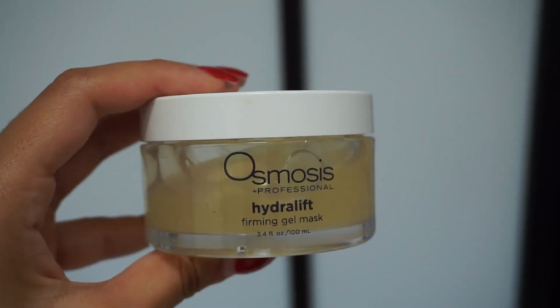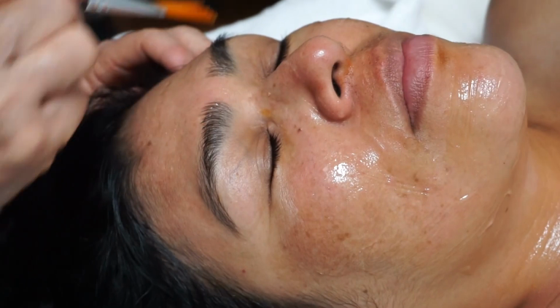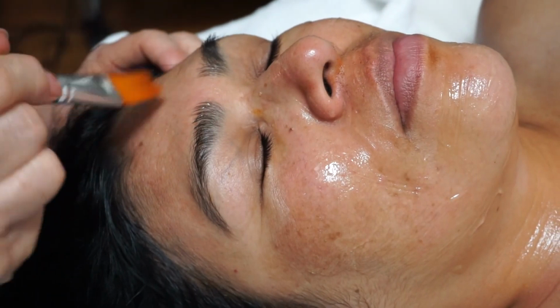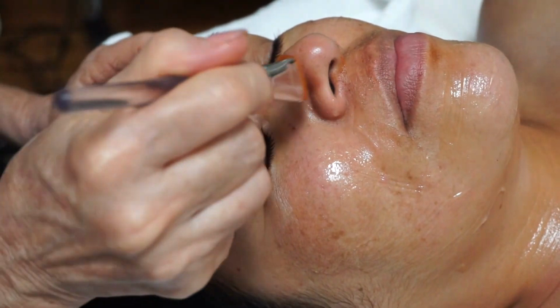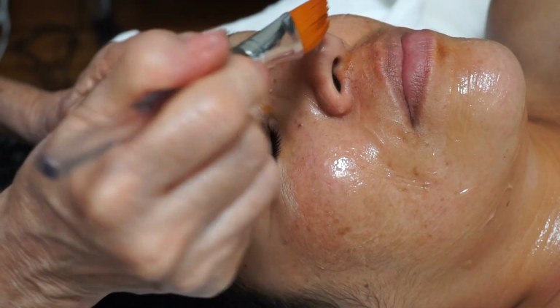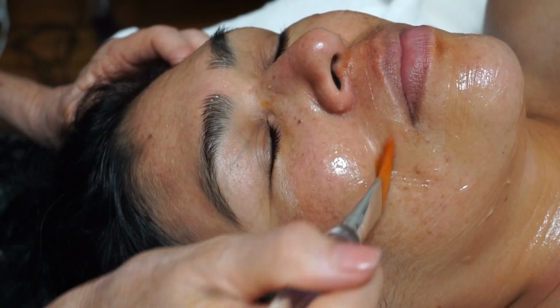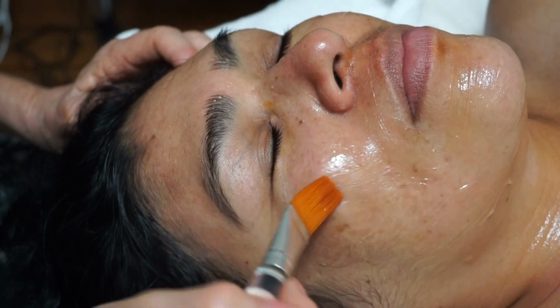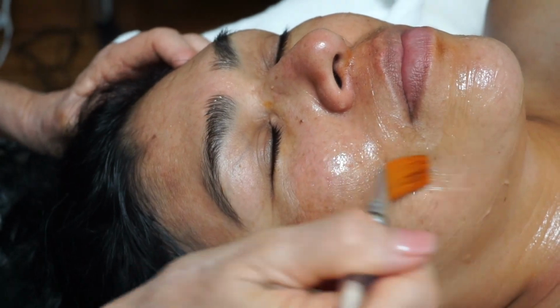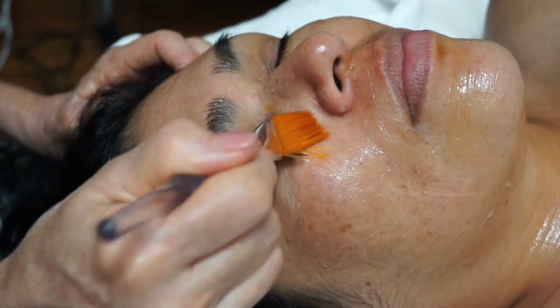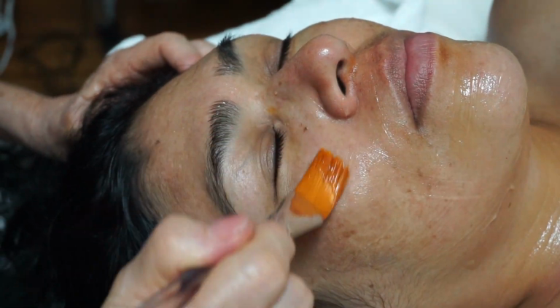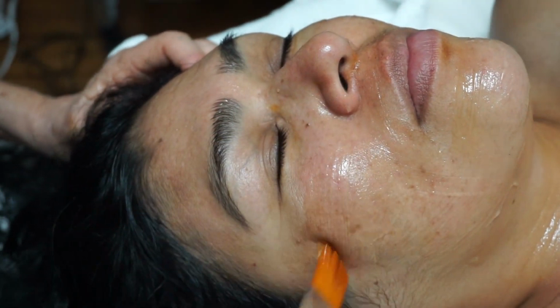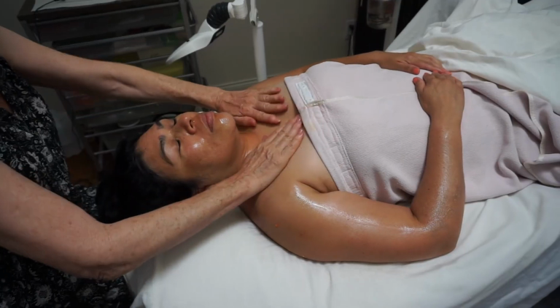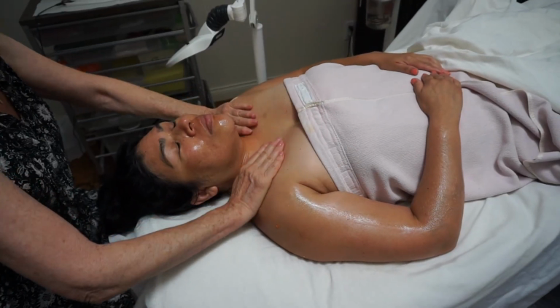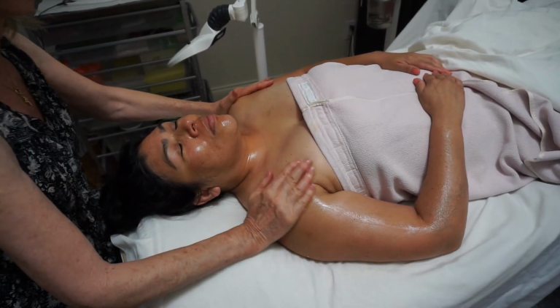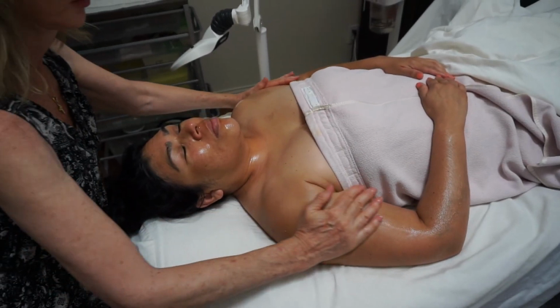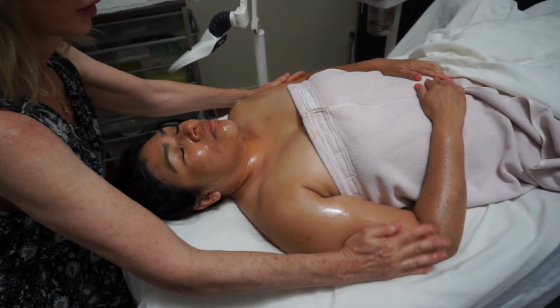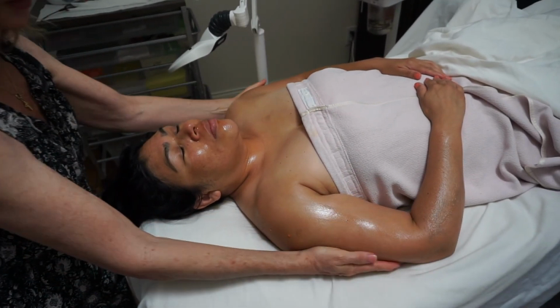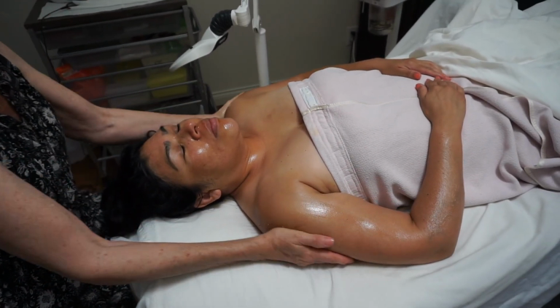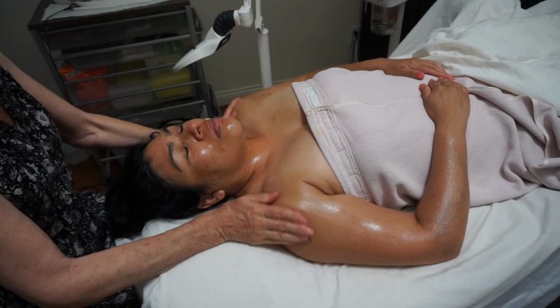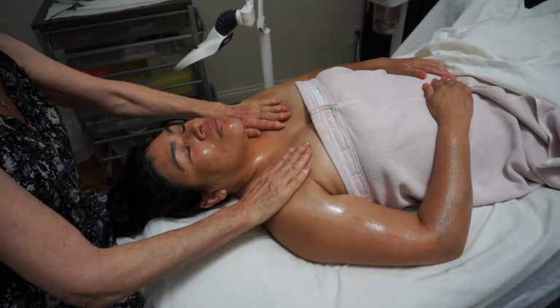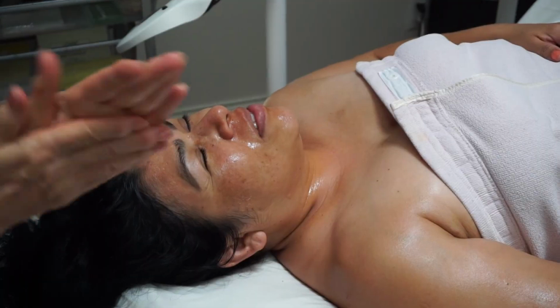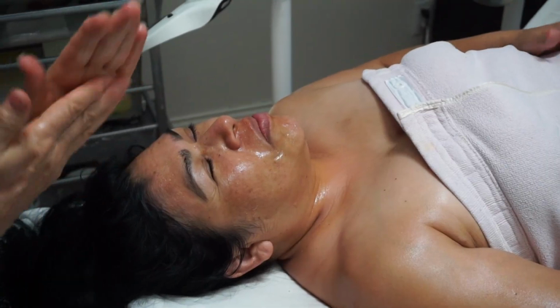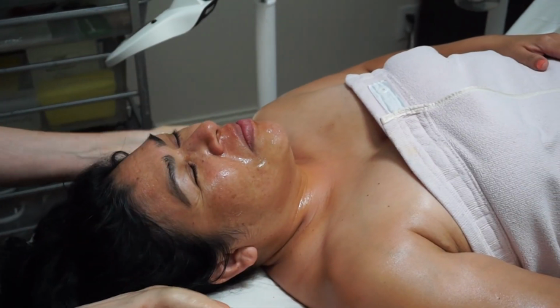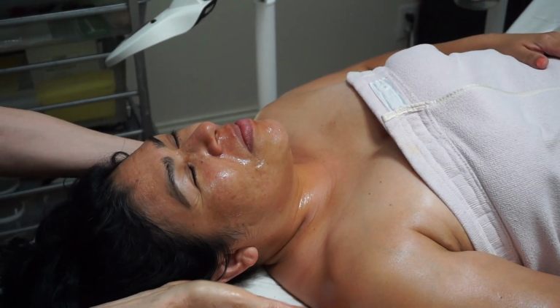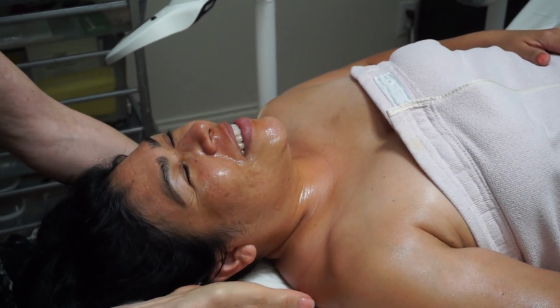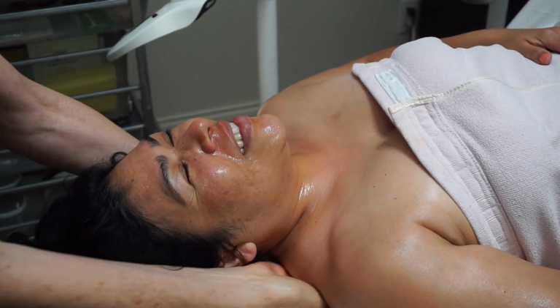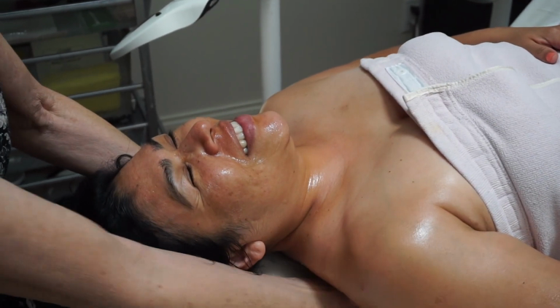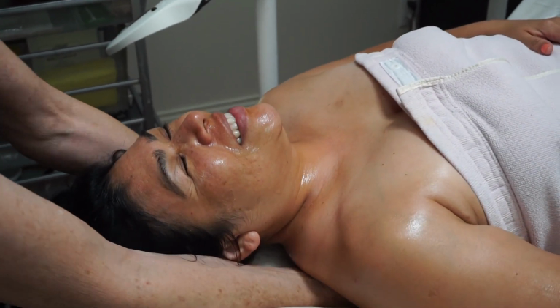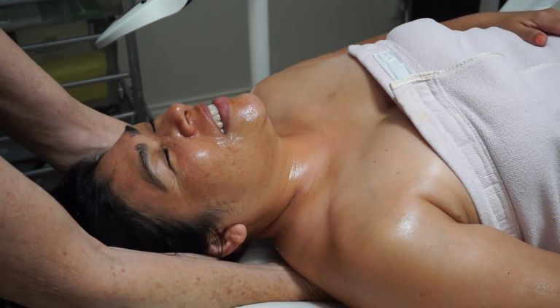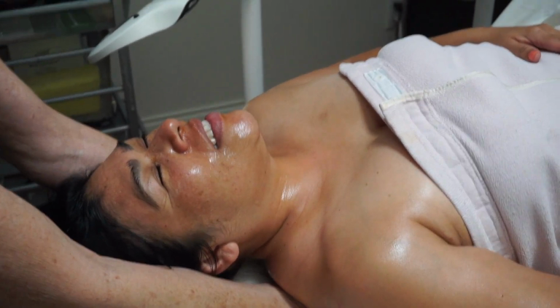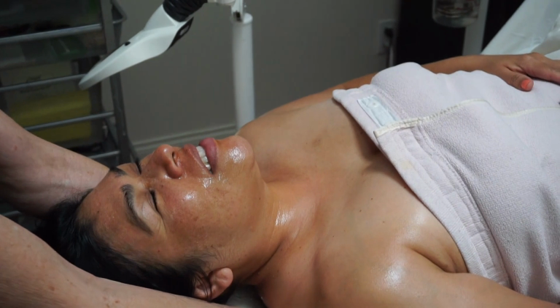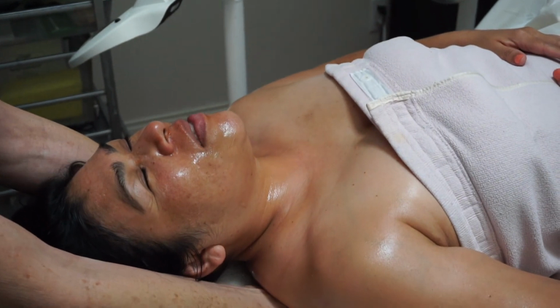After the Revitapen is used on the skin, I choose a custom mask based on the client's needs, and while she is masking, I perform a relaxing back, neck, and shoulder, hand and arm massage.